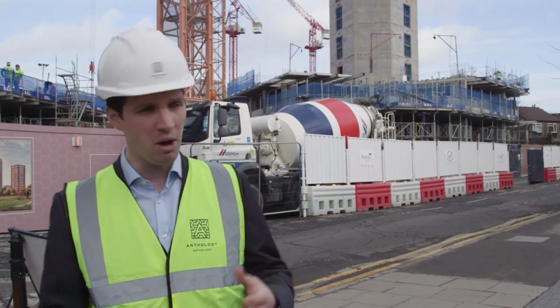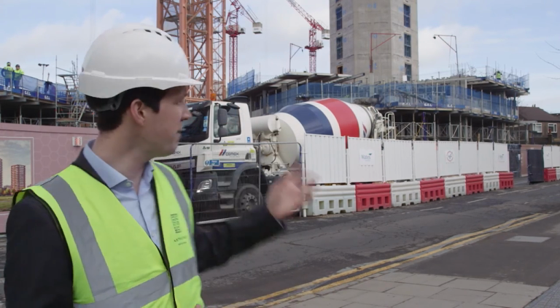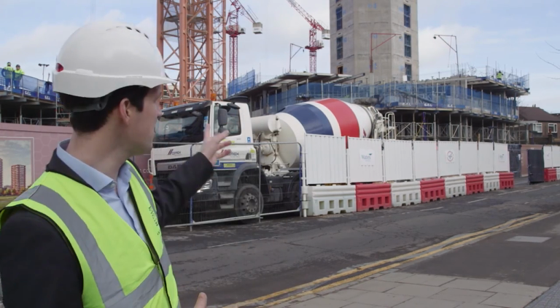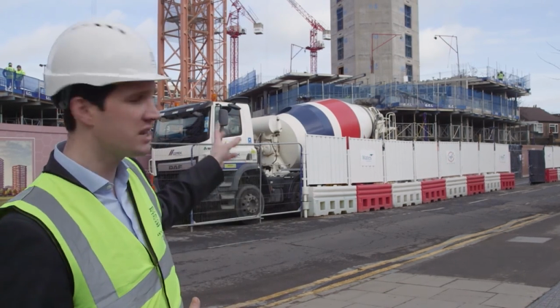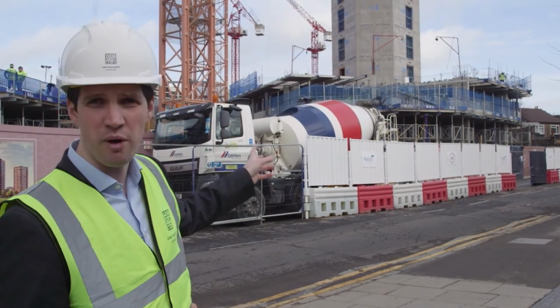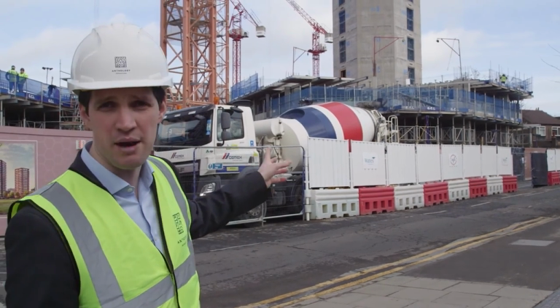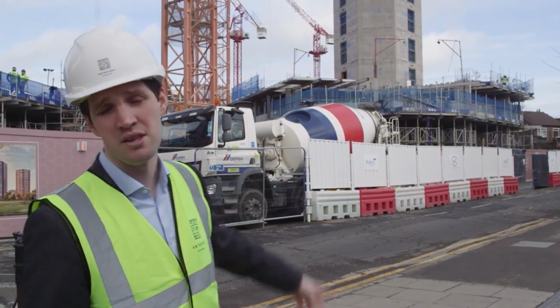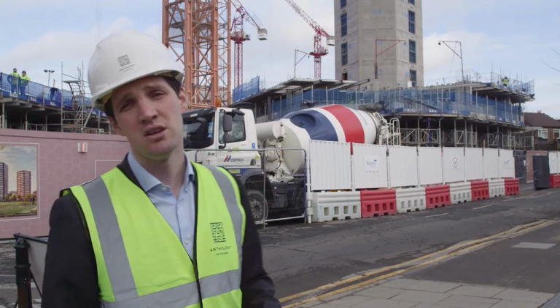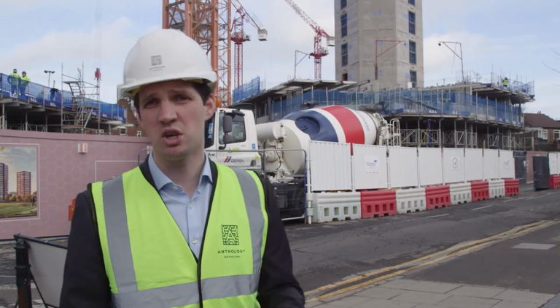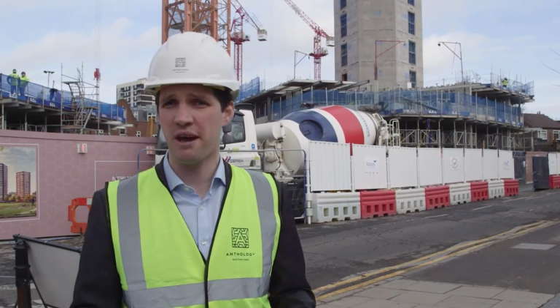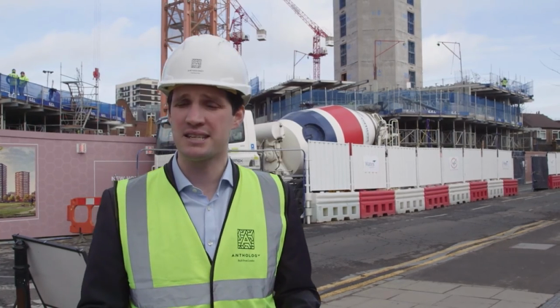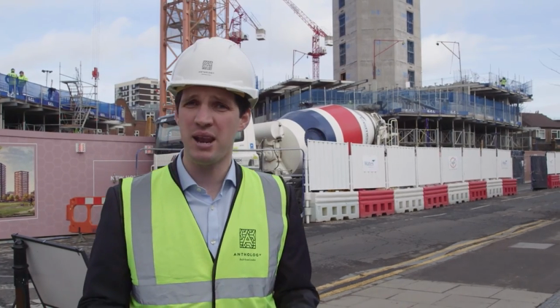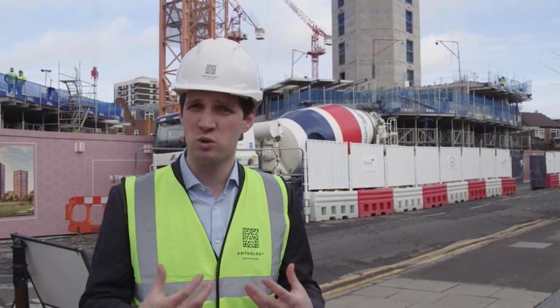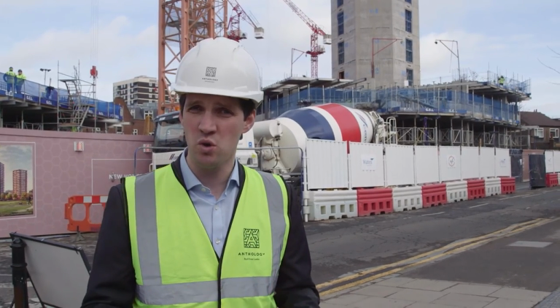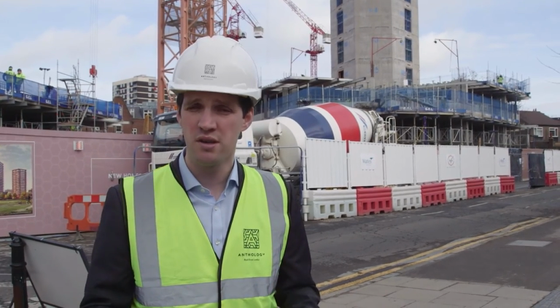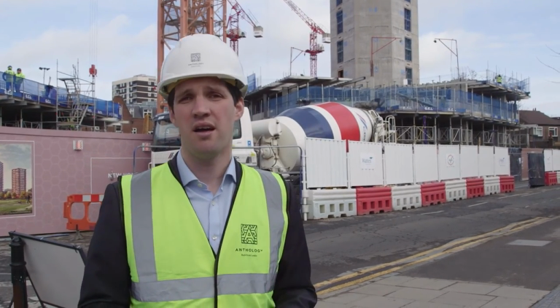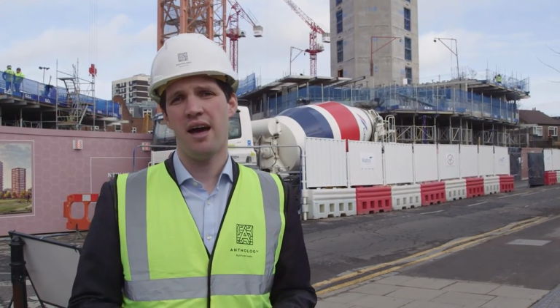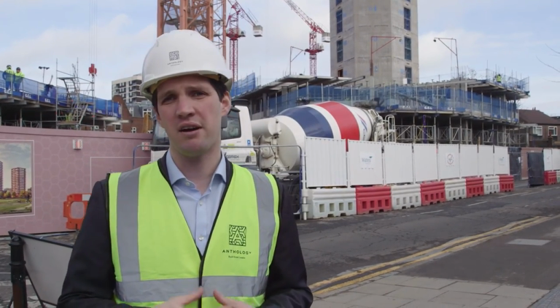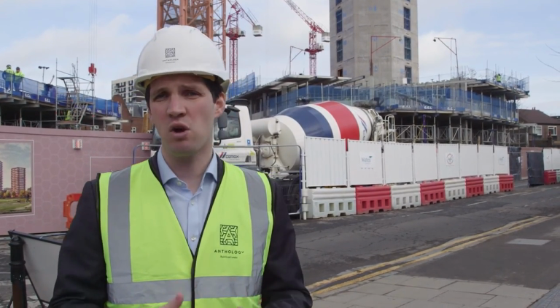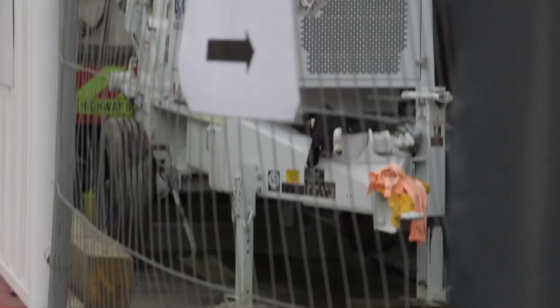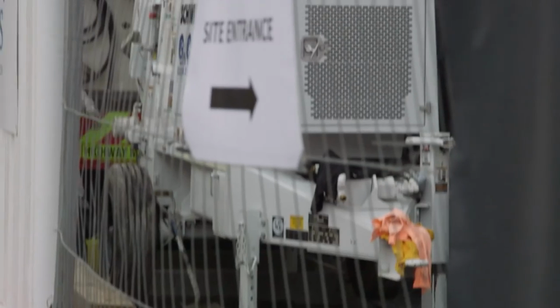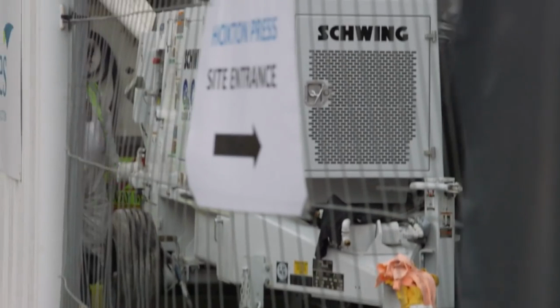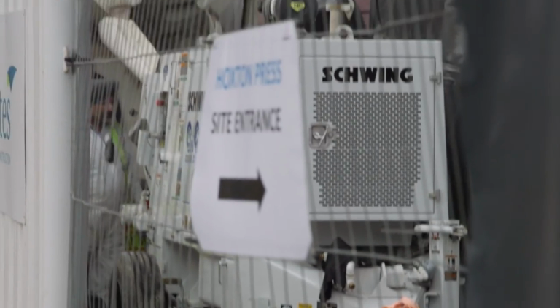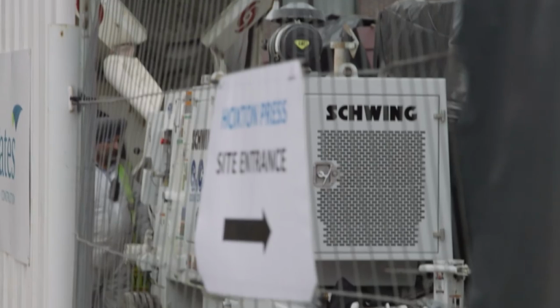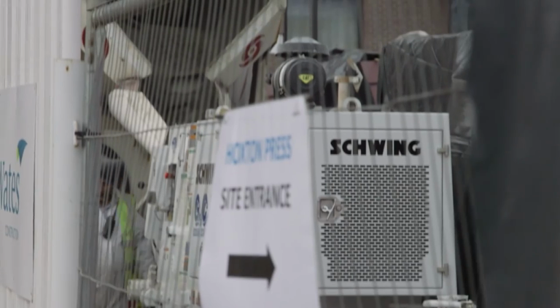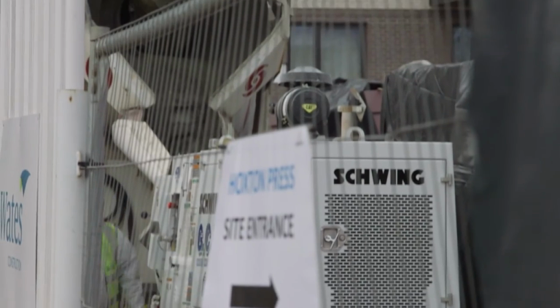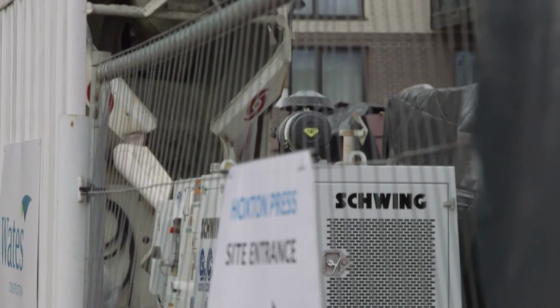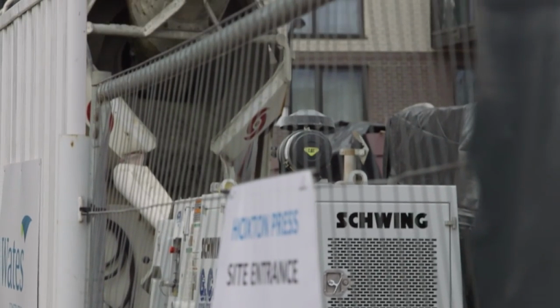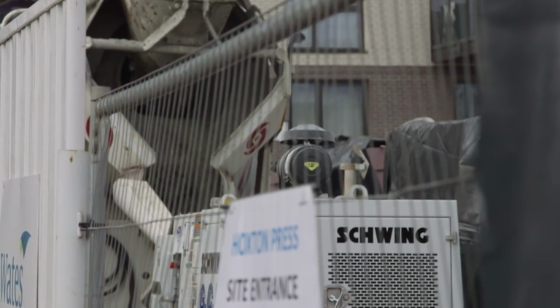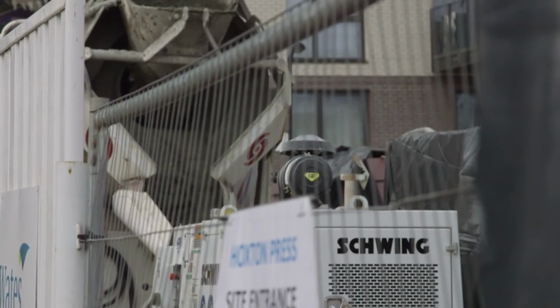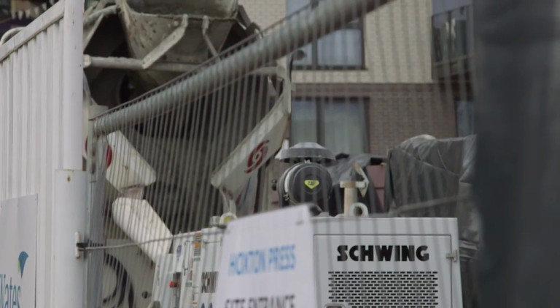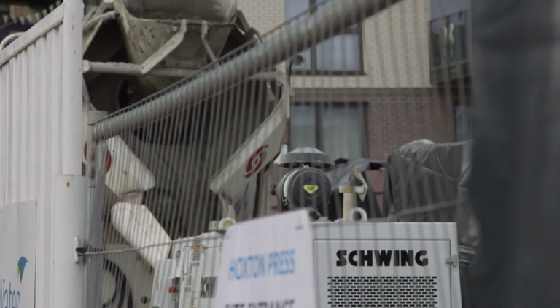Behind me here, you can see Duo Tower. Duo Tower is now at level two, and they'll carry on pouring those floor slabs at the rate of about one every two weeks.